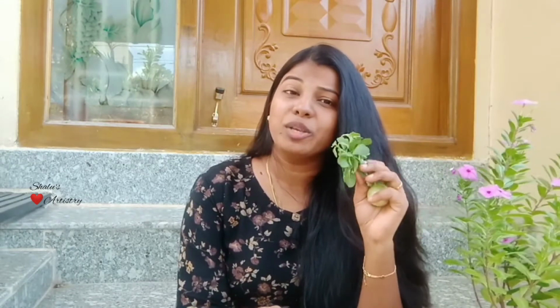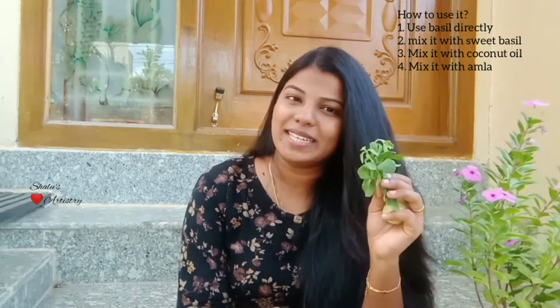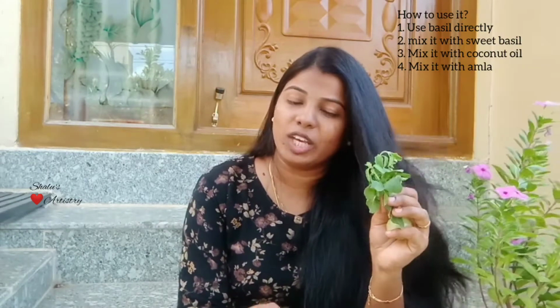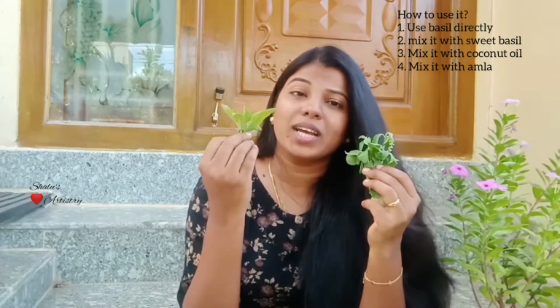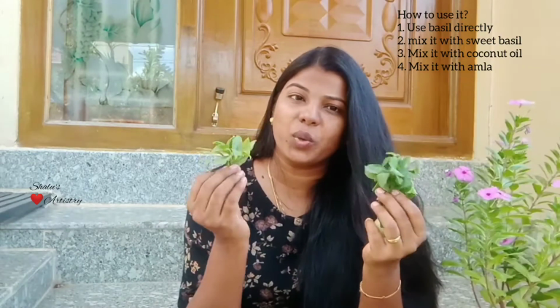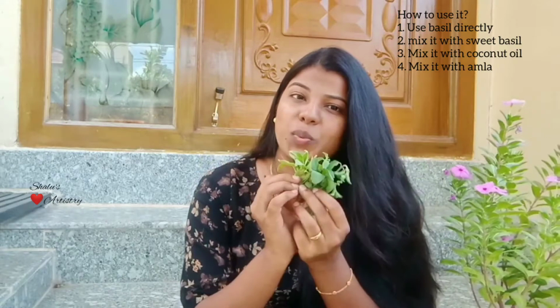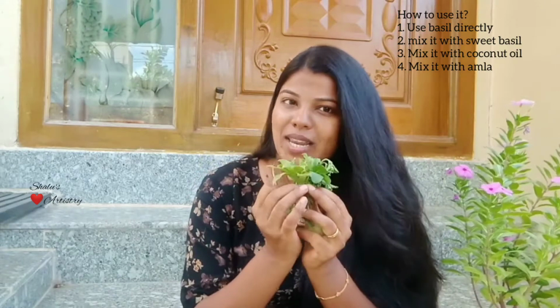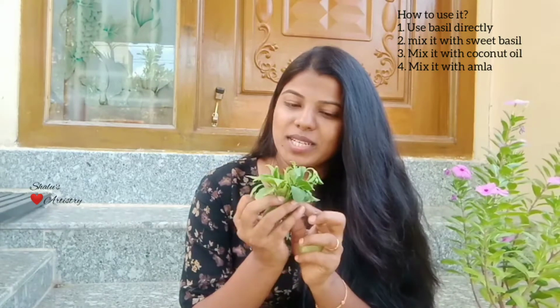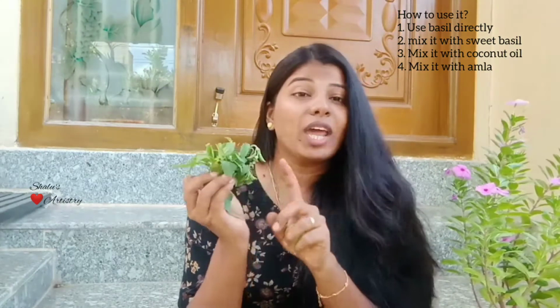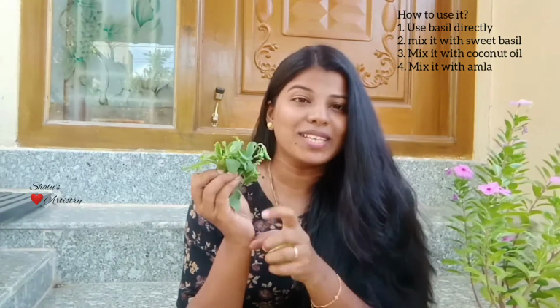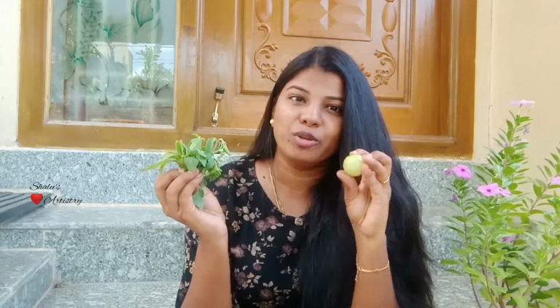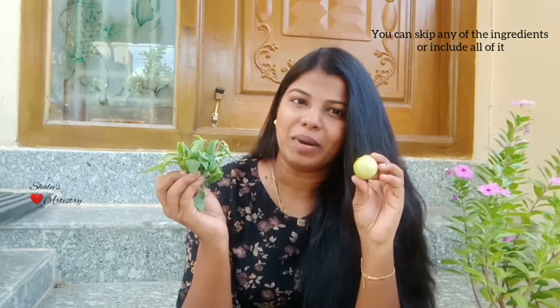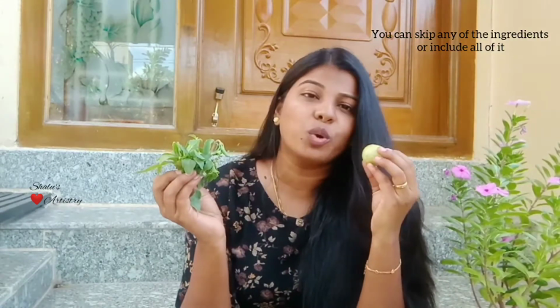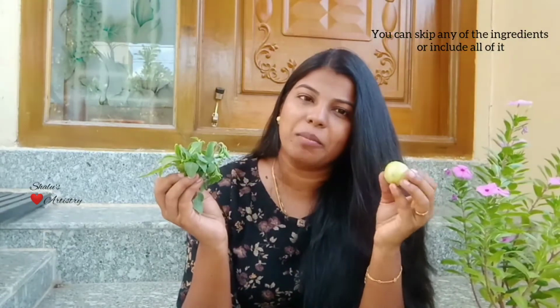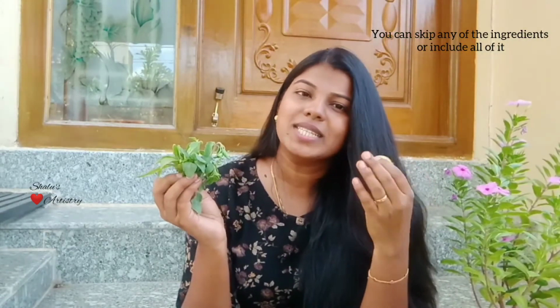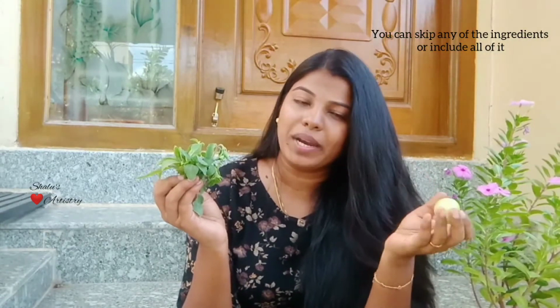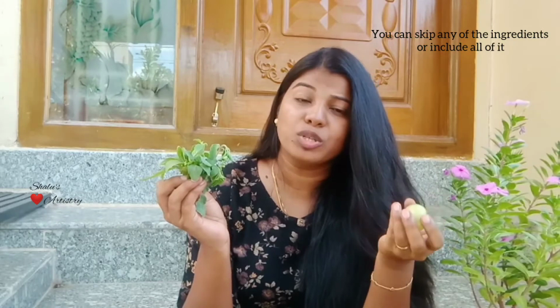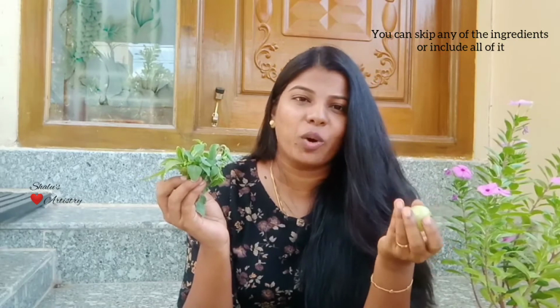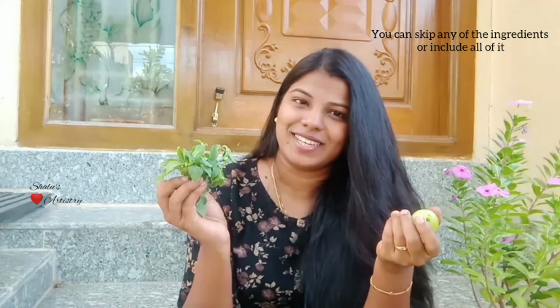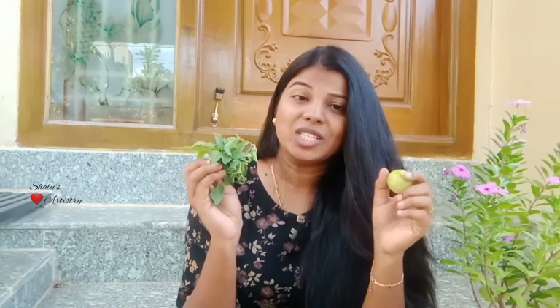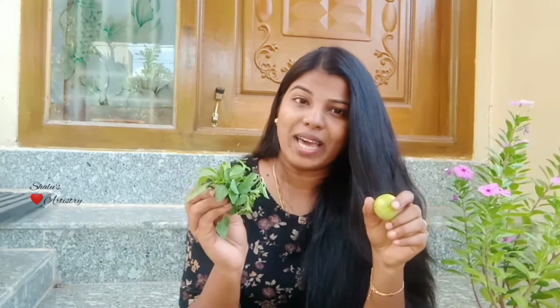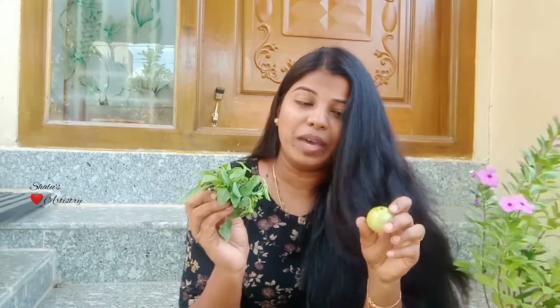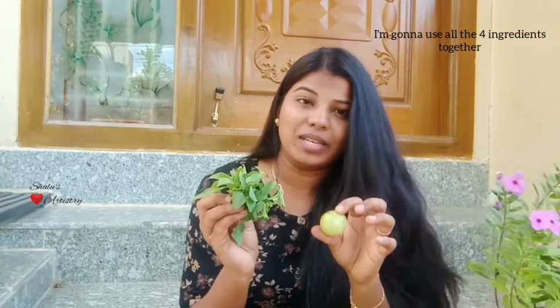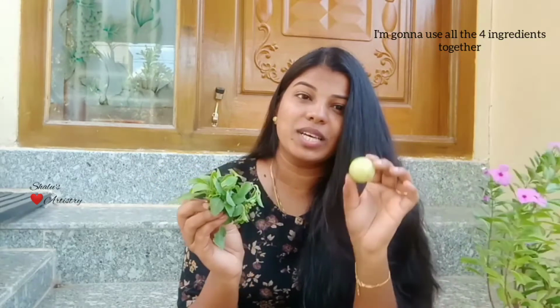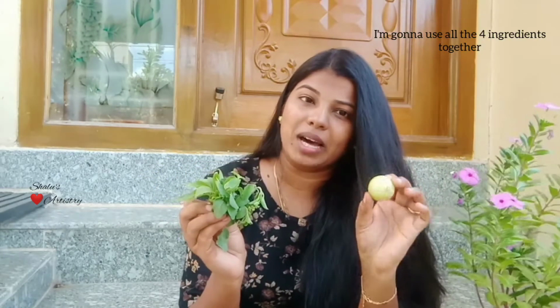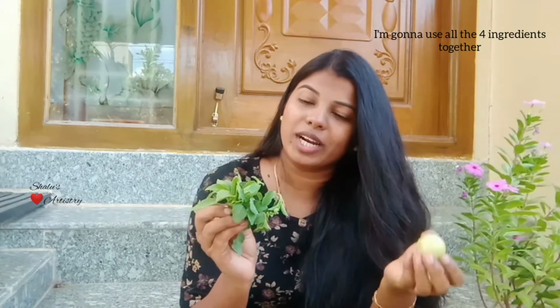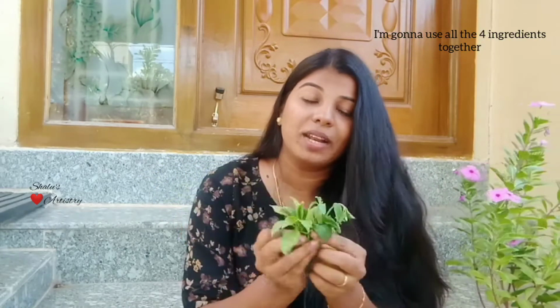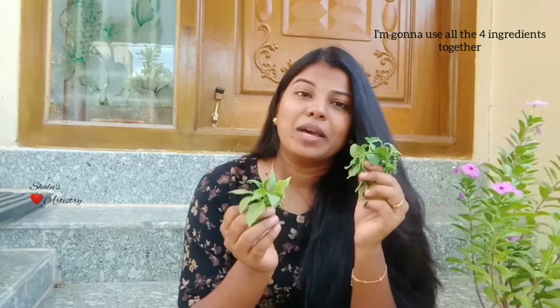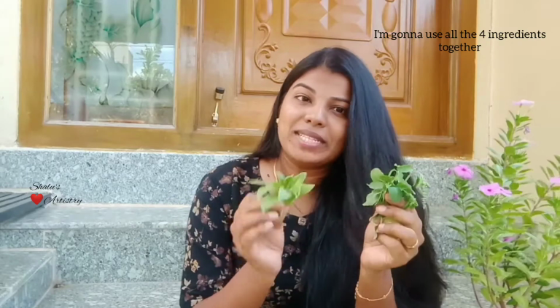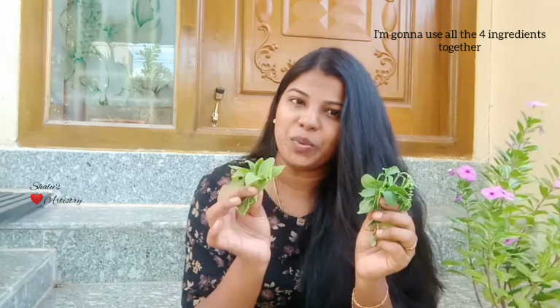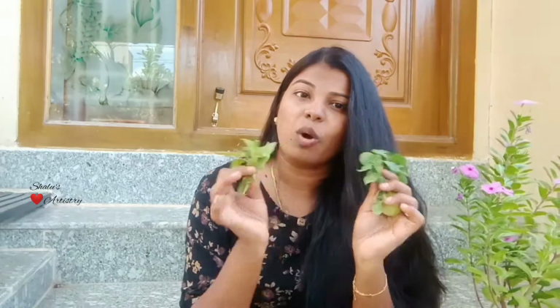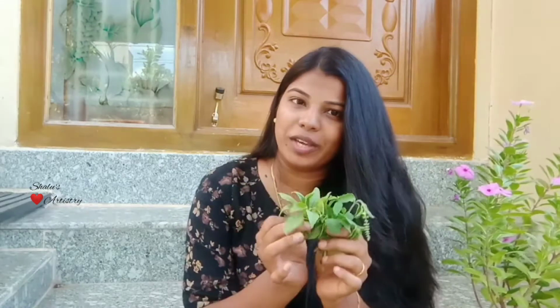You can use basil directly or combine it with sweet basil. Along with this I'm going to use Amla. If you don't want Amla, just skip it and use coconut oil instead. Today I'm going to make a paste using Amla, coconut oil, basil, and sweet basil — all four together.